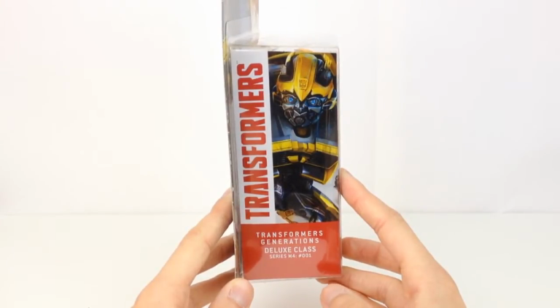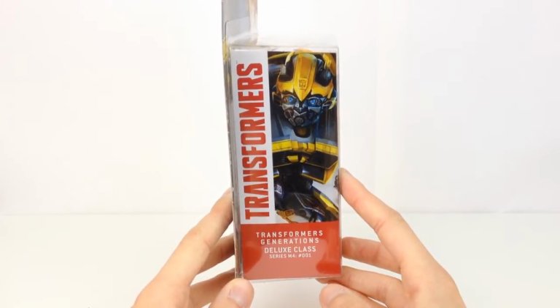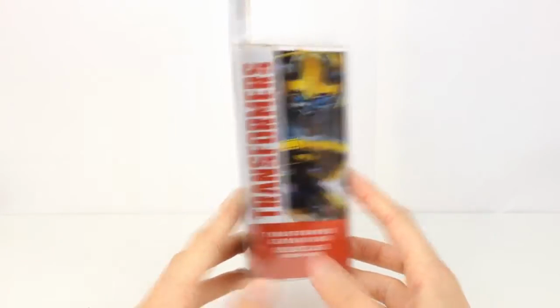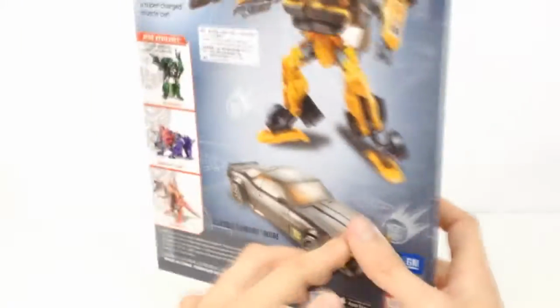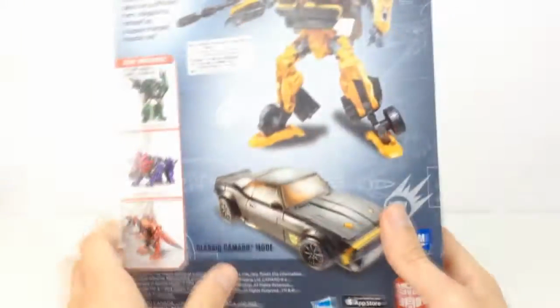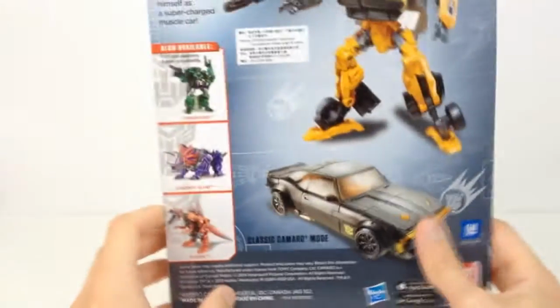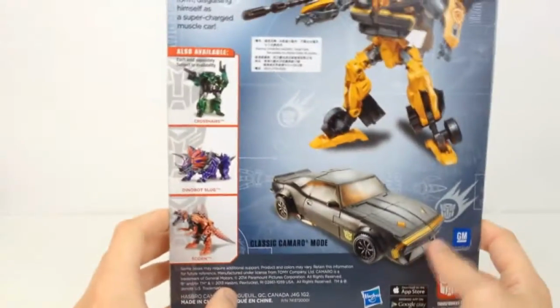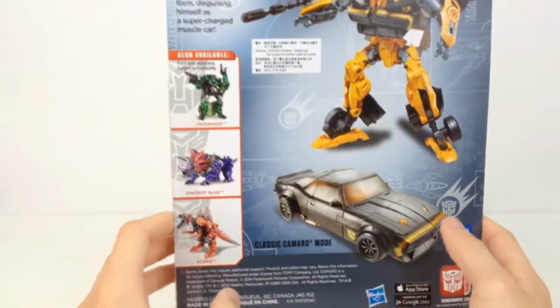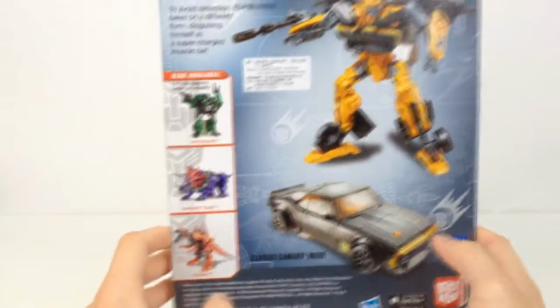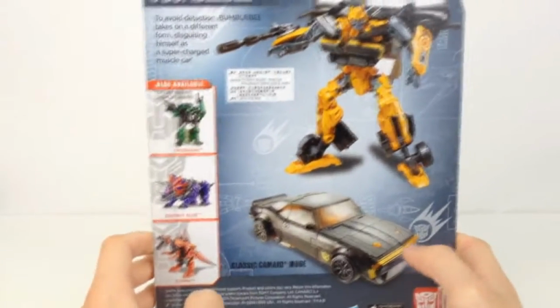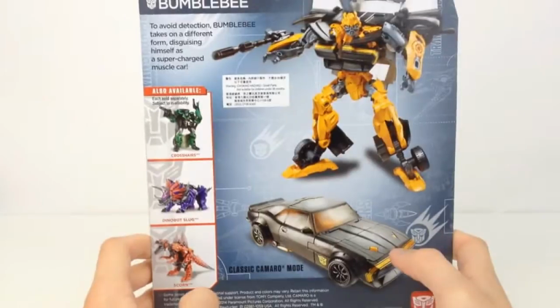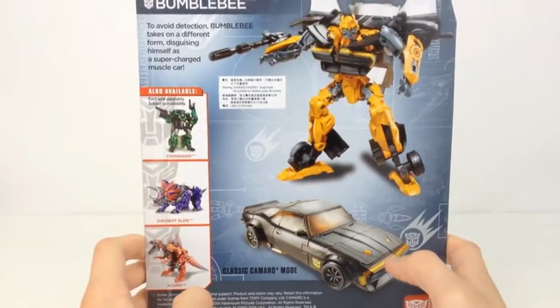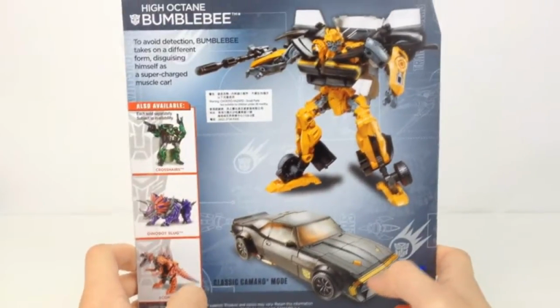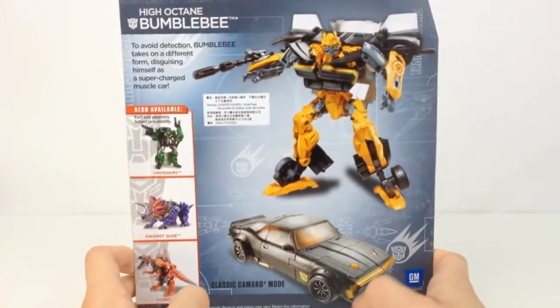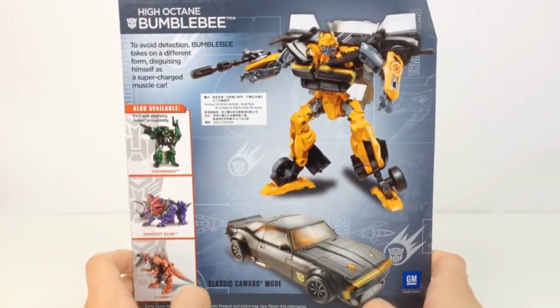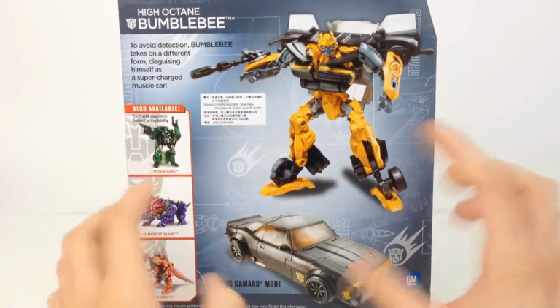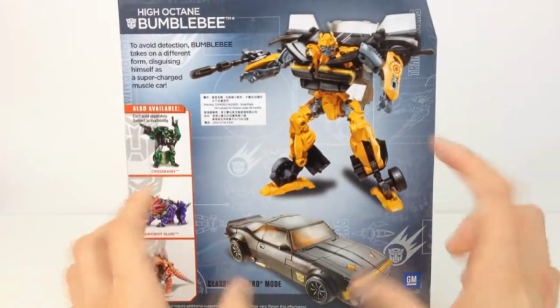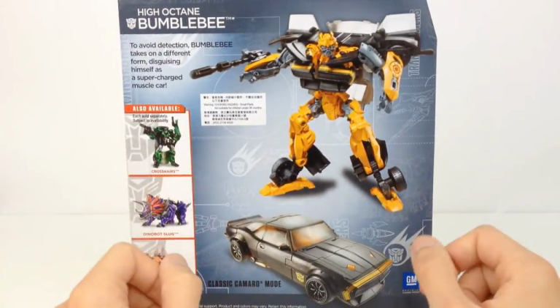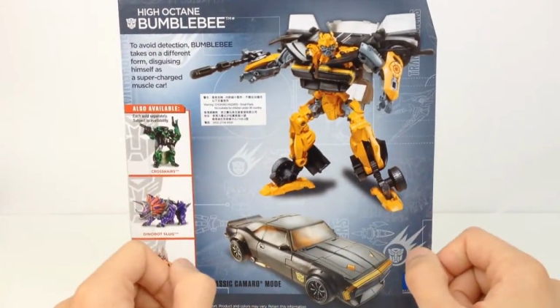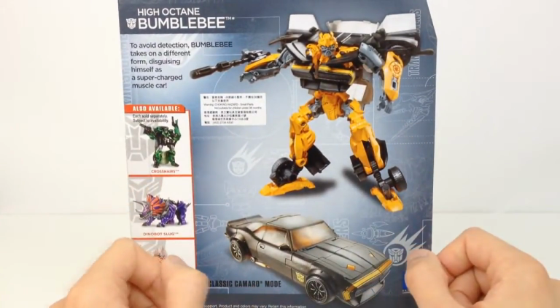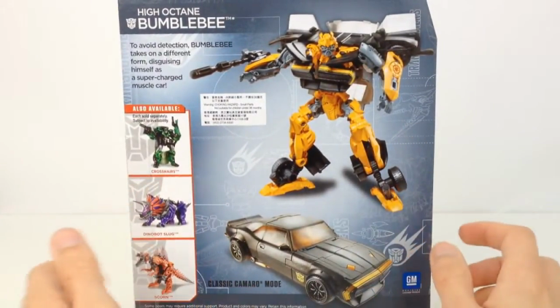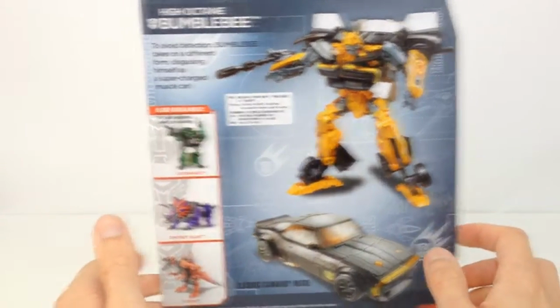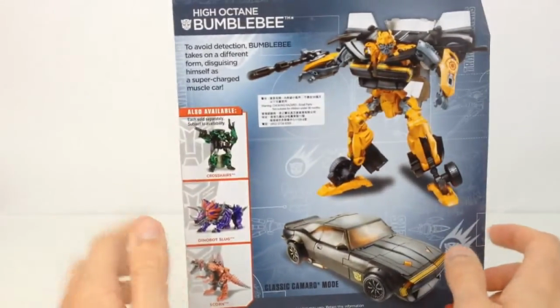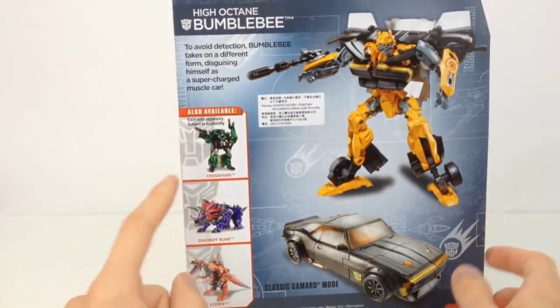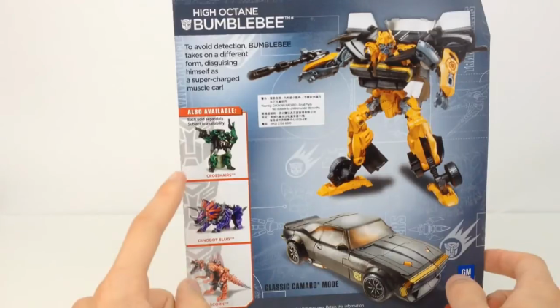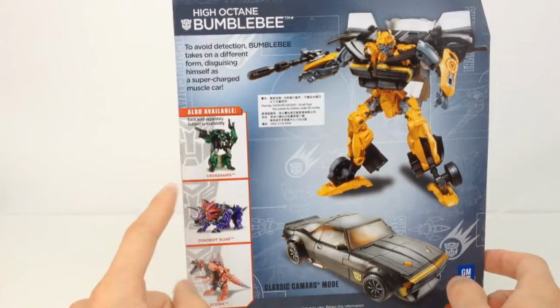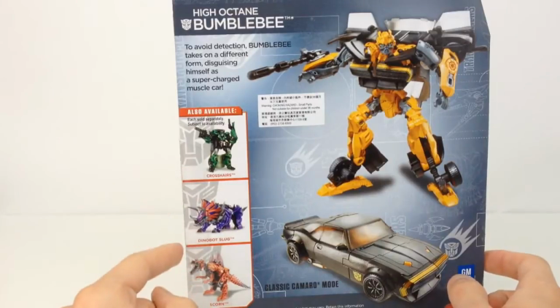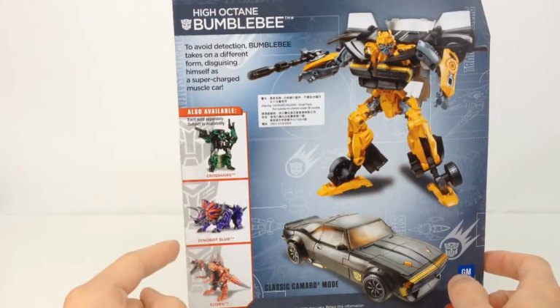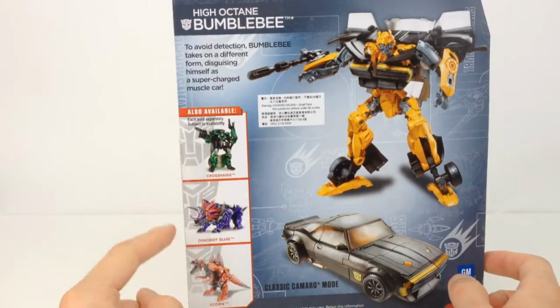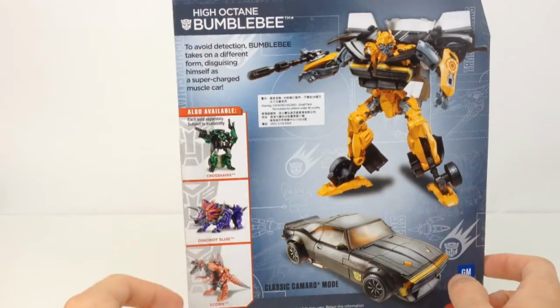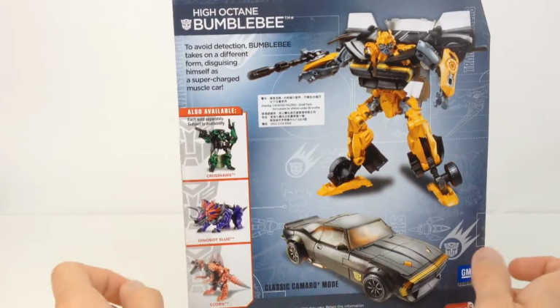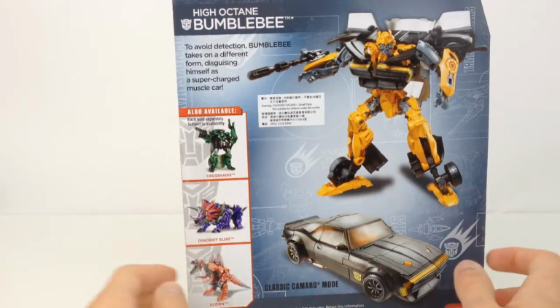On the side here it just says Transformers Generations Deluxe Class Series, M4001. On the back we have the transformation in 18 steps, a very nice image of Bumblebee in both of his modes. And then we have Crosshairs, Dinobot Slug and Scorn.